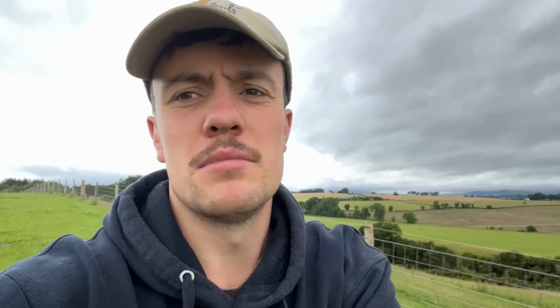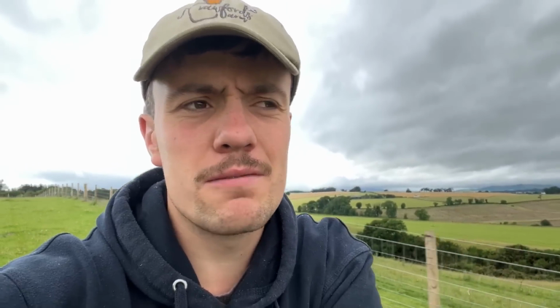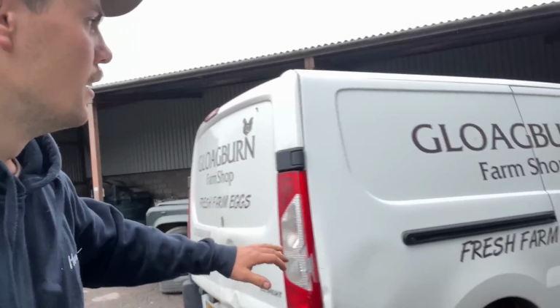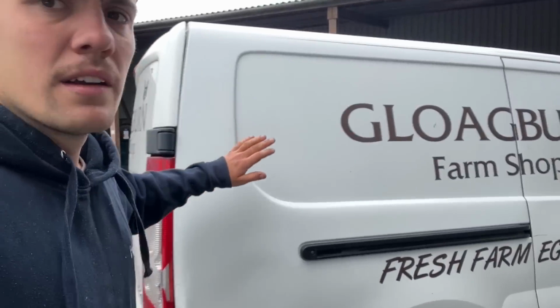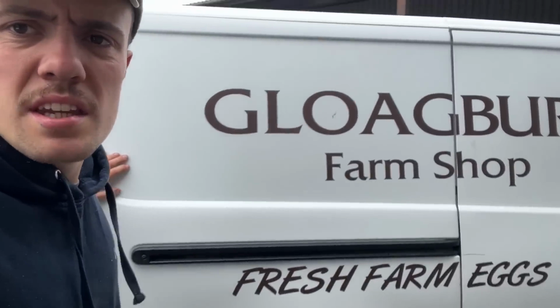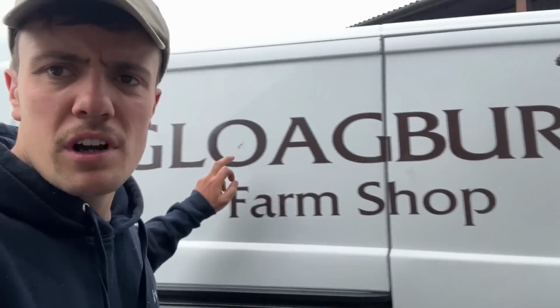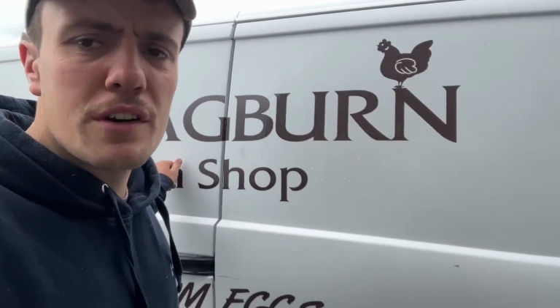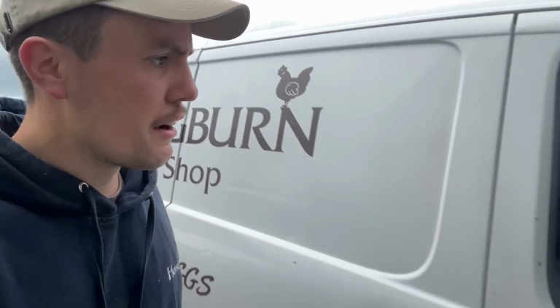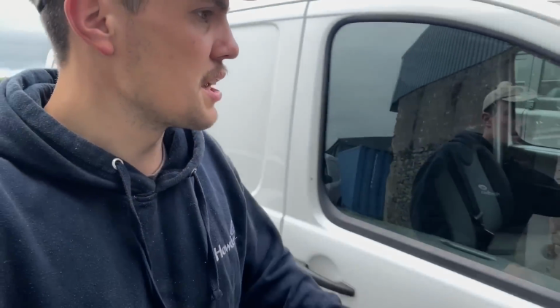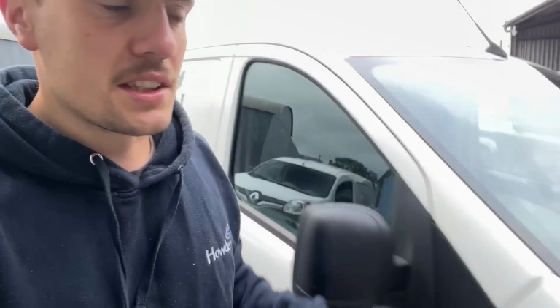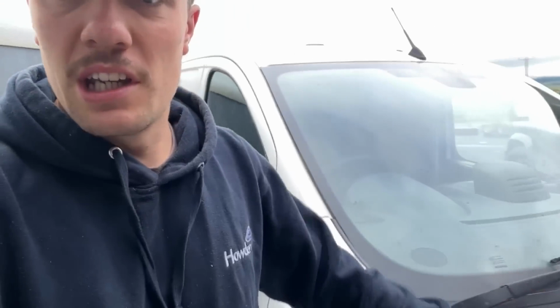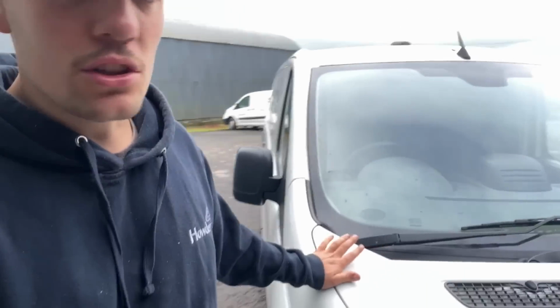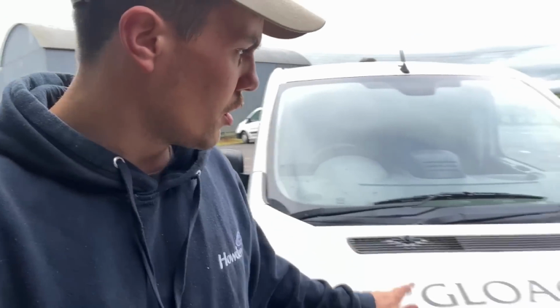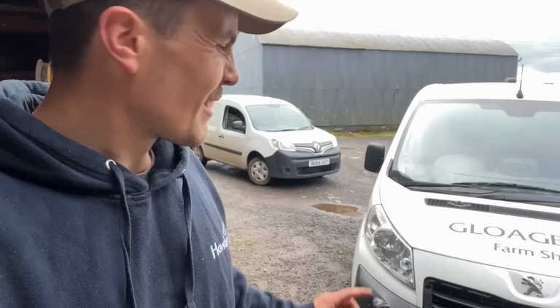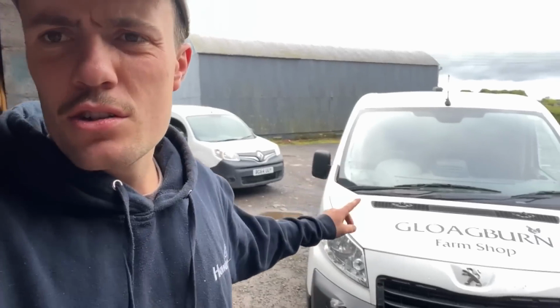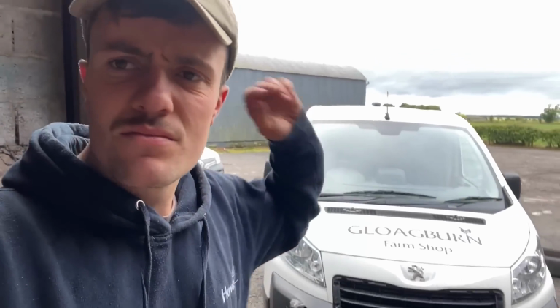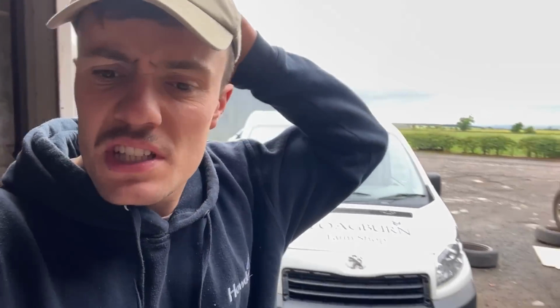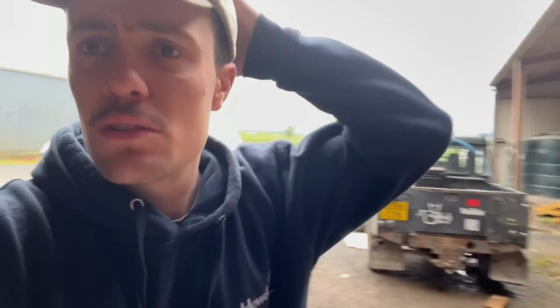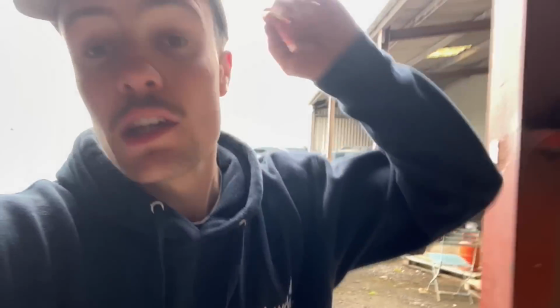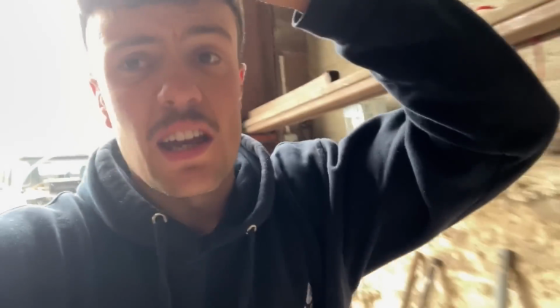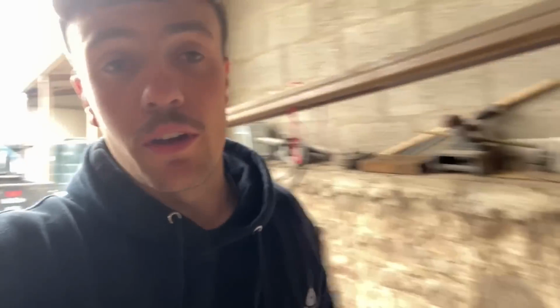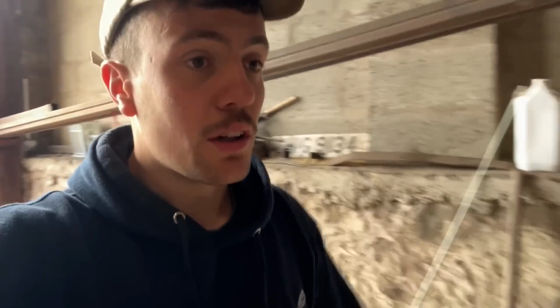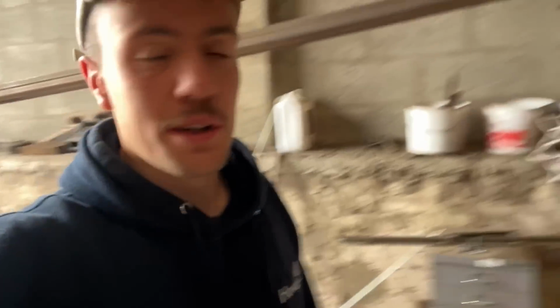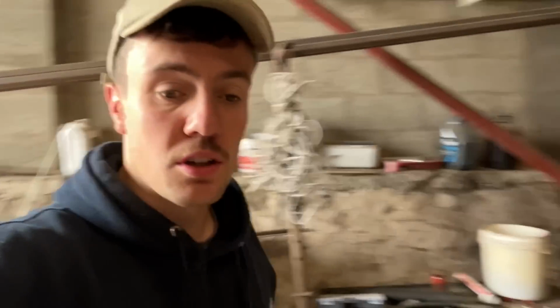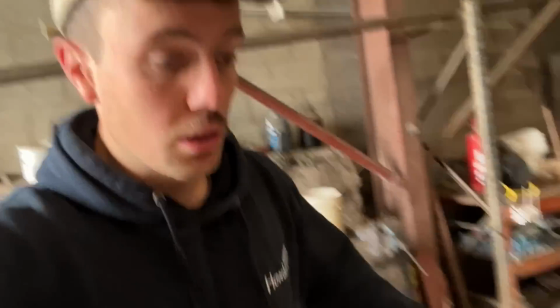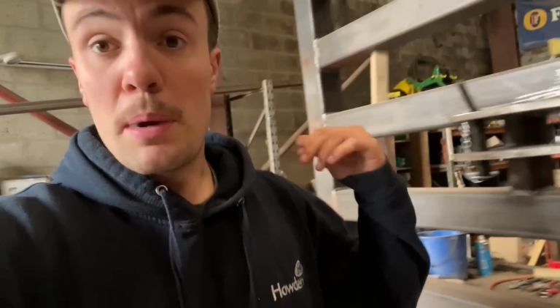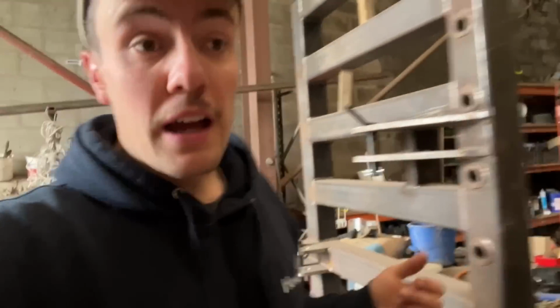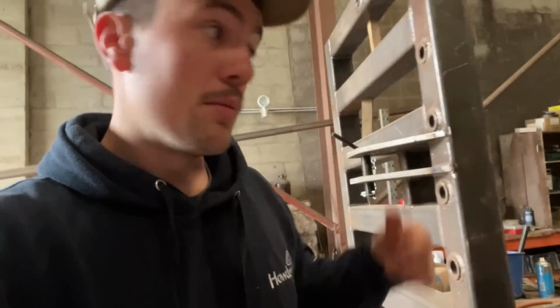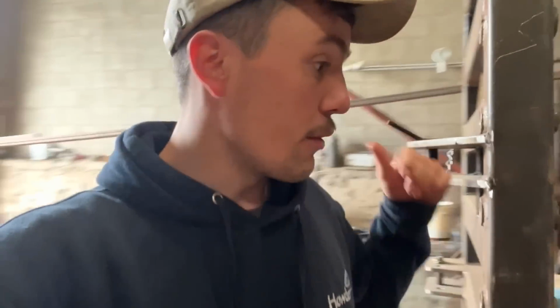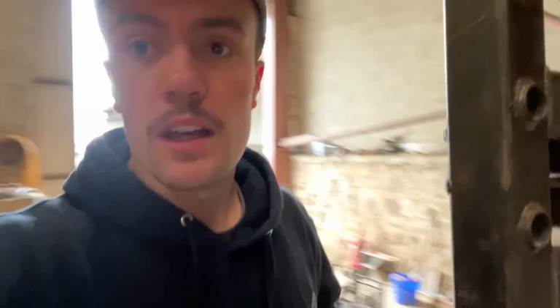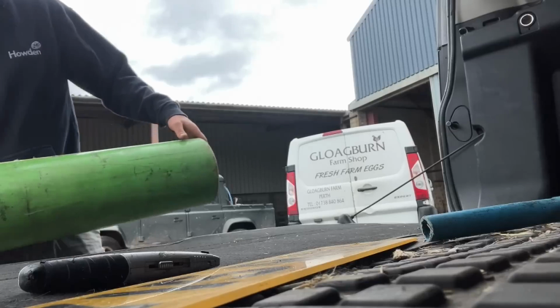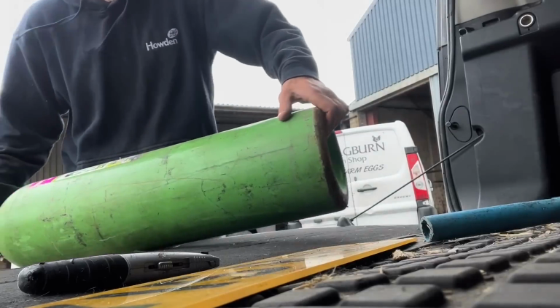This is one of our delivery vans for eggs. It's getting traded in today and a new one's on the way. It's done 170 to 180,000 miles, it's having bother and it's going to cost too much to get sorted, so we're buying a new van and trading that one in.